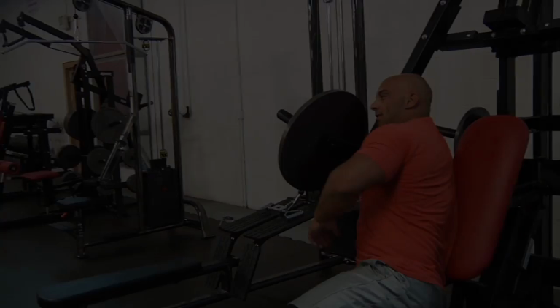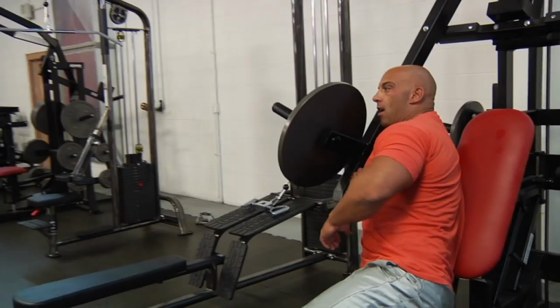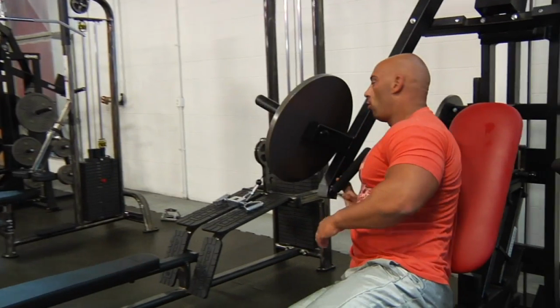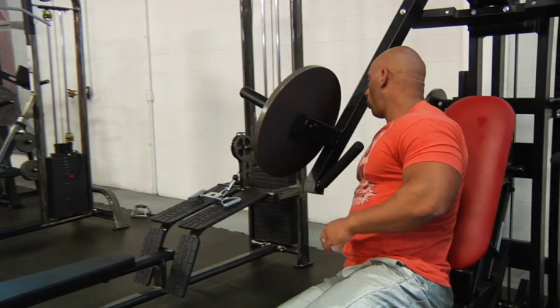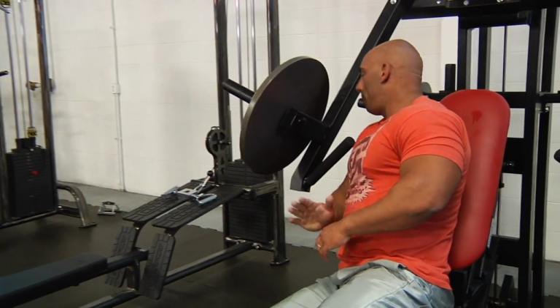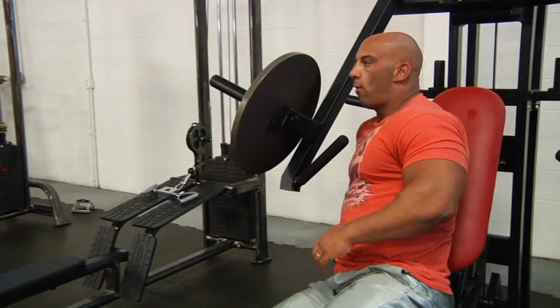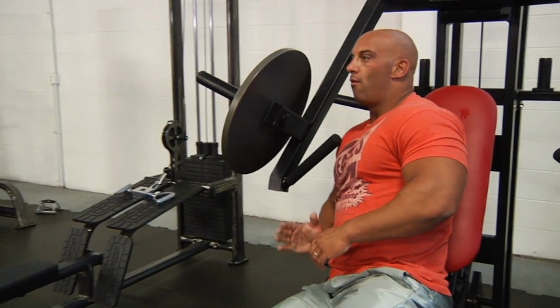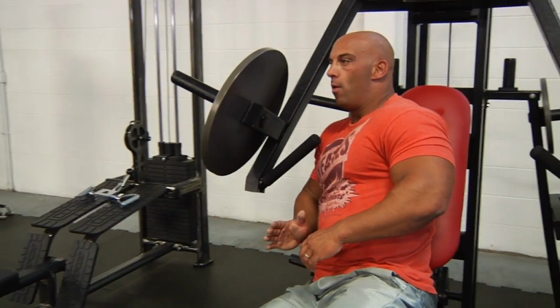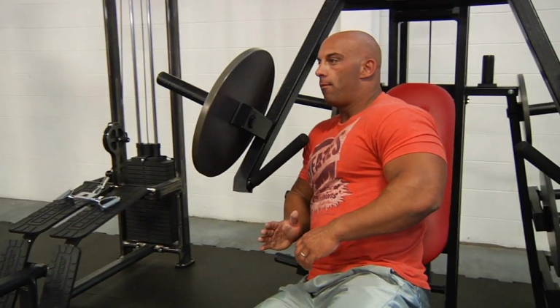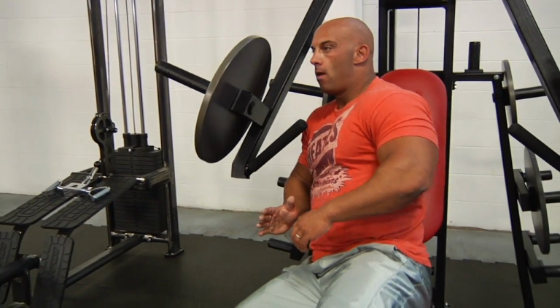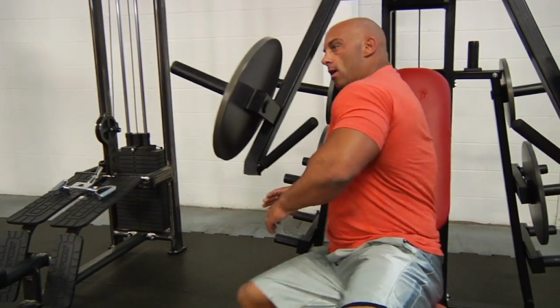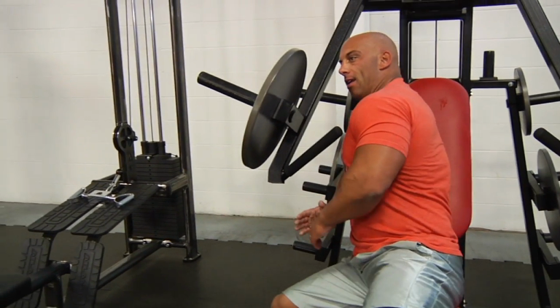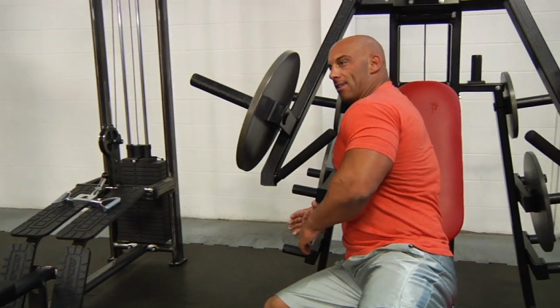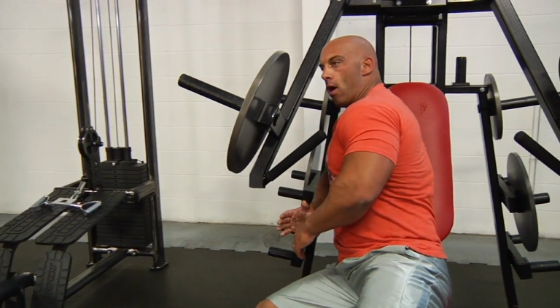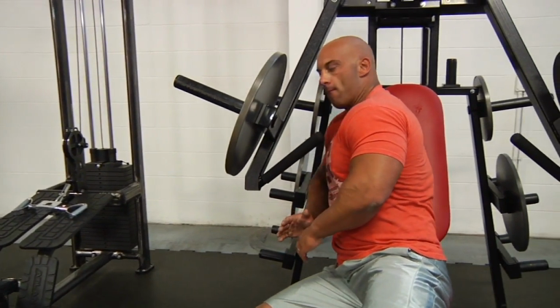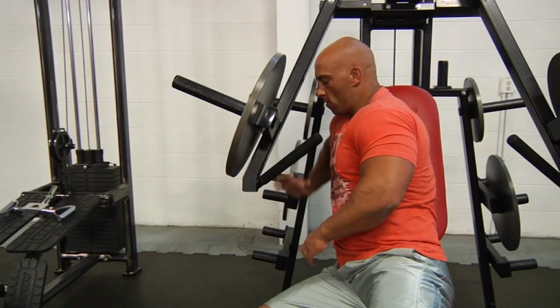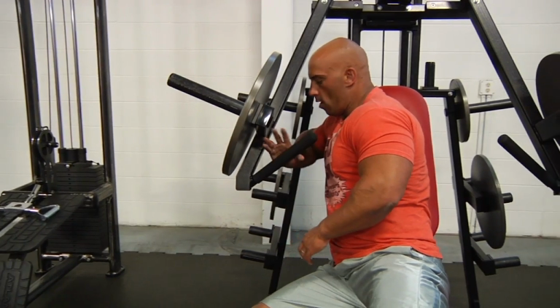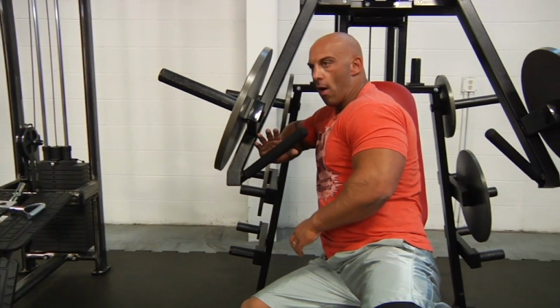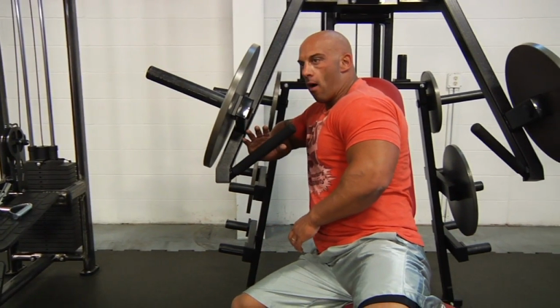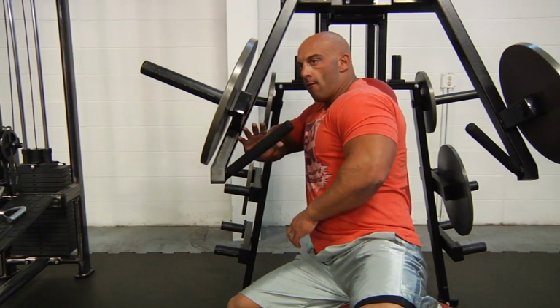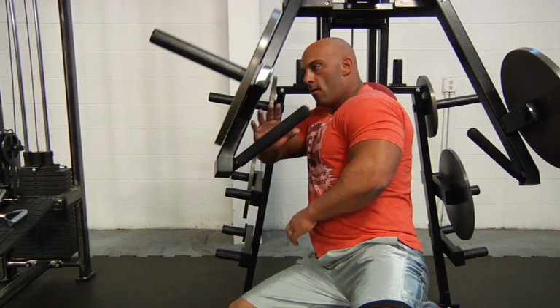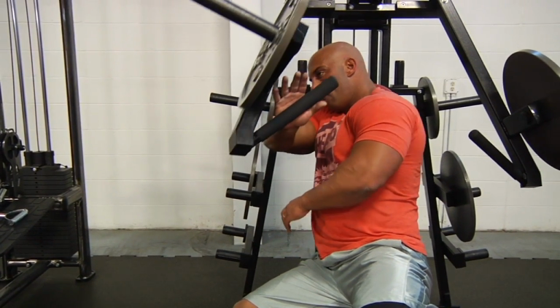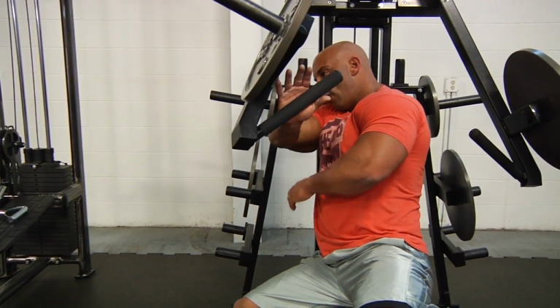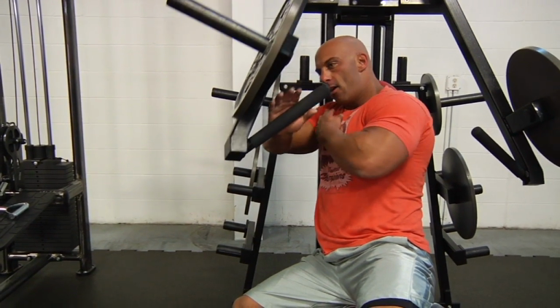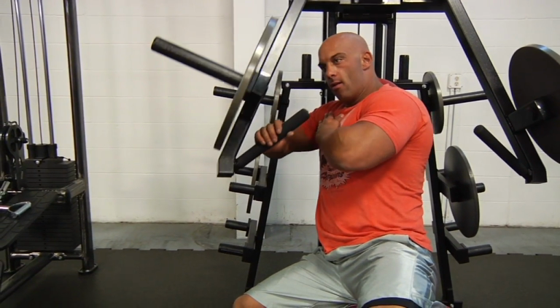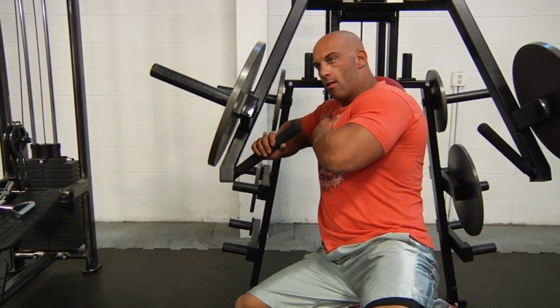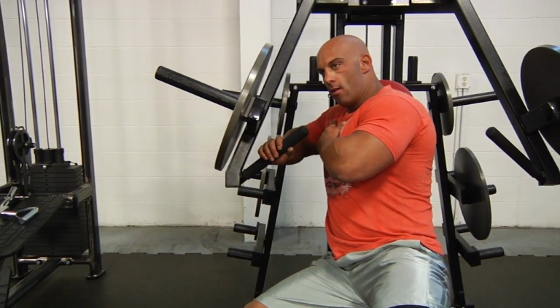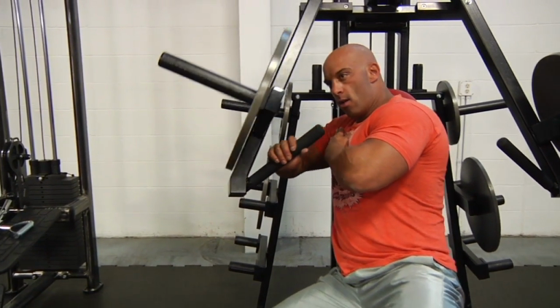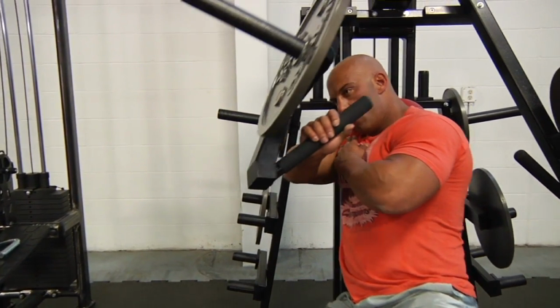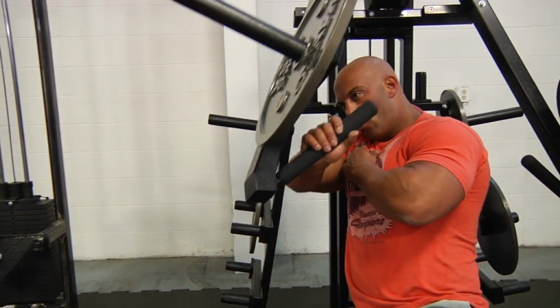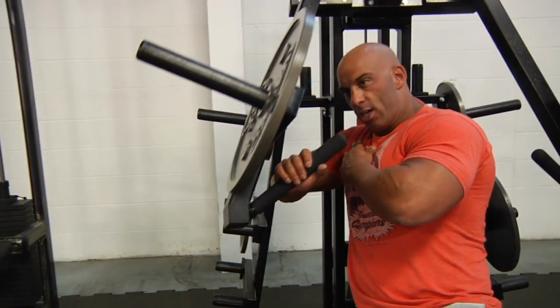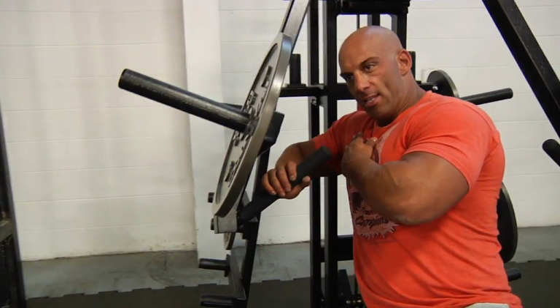Sit here — your shoulders should be free of movement. Leaning sideways, grab the bar, press here, squeezing the chest.